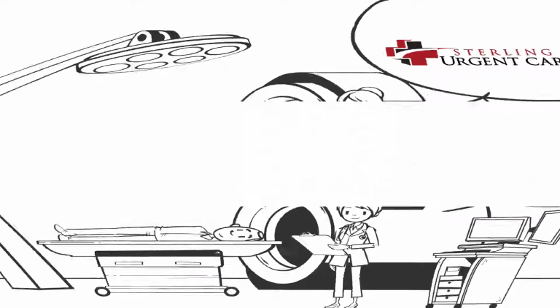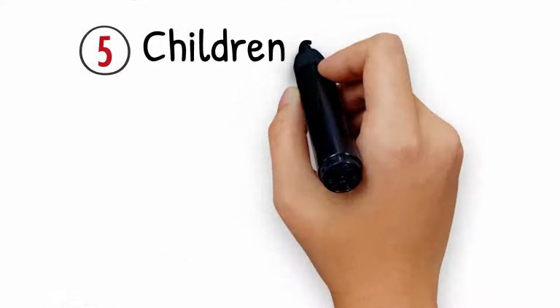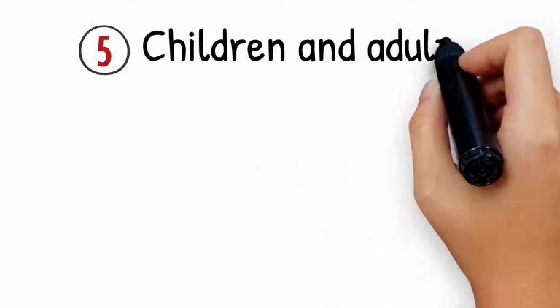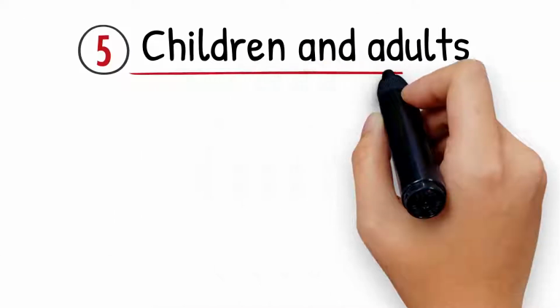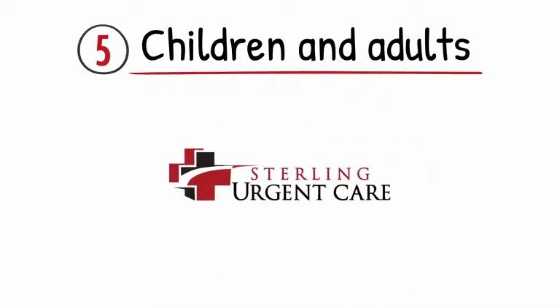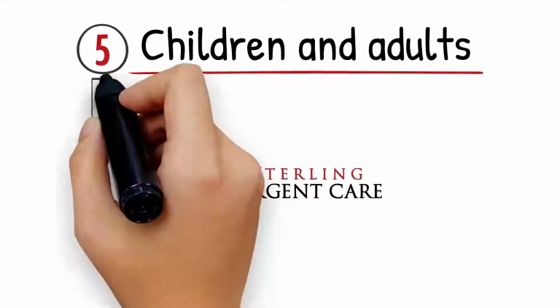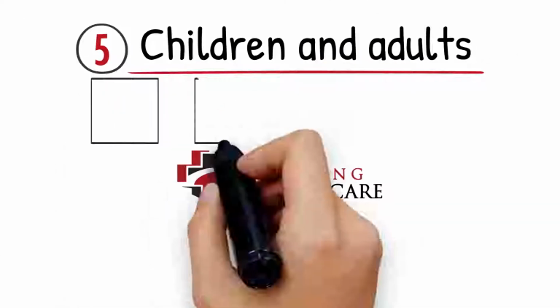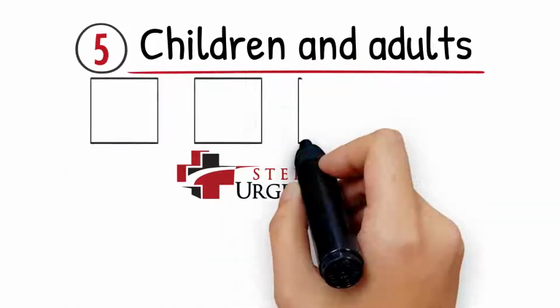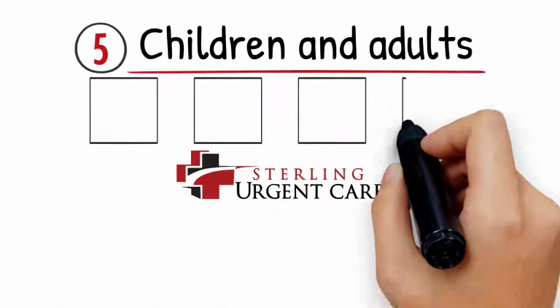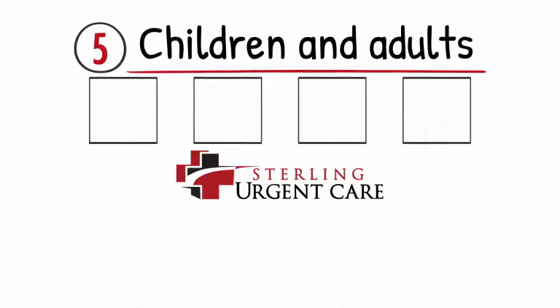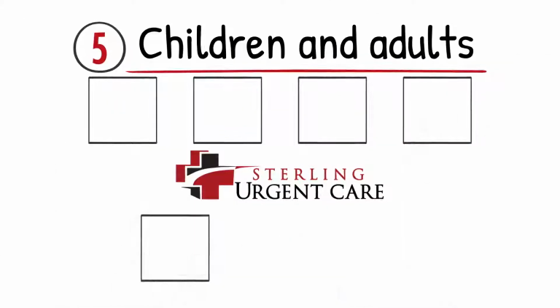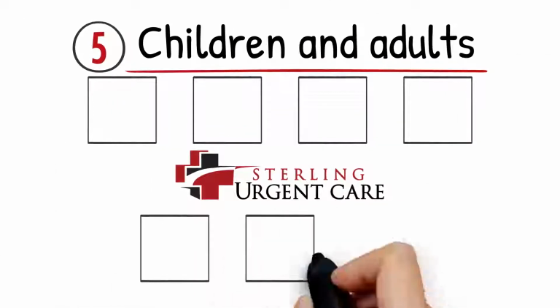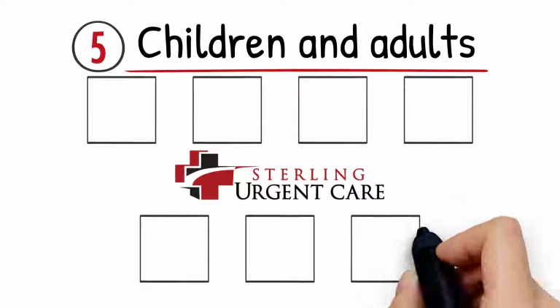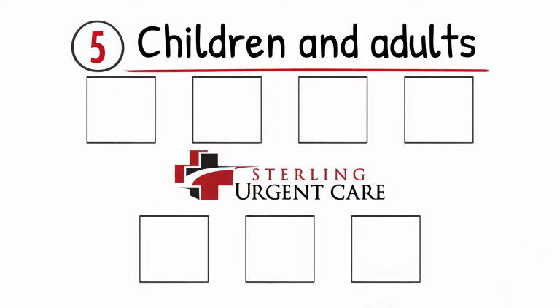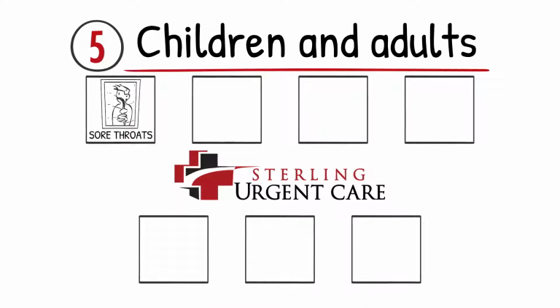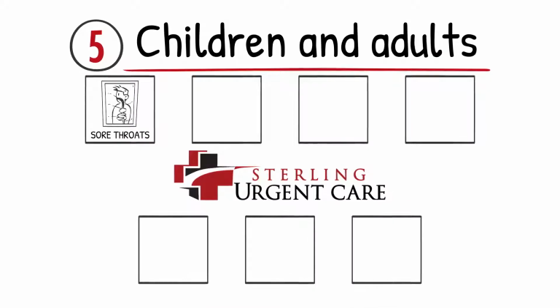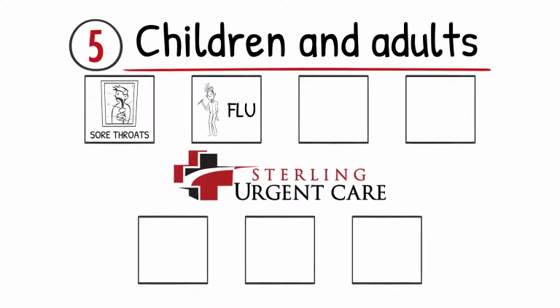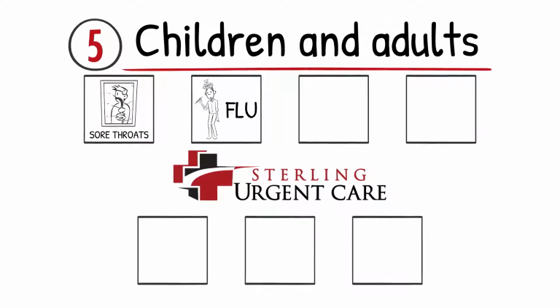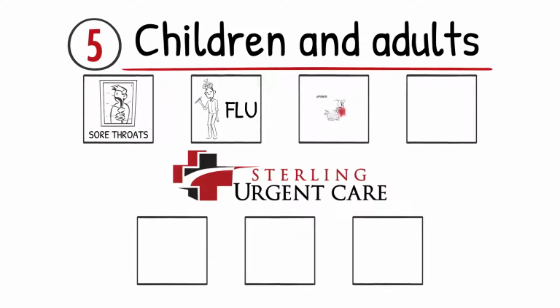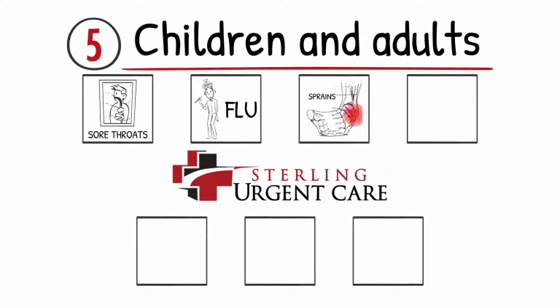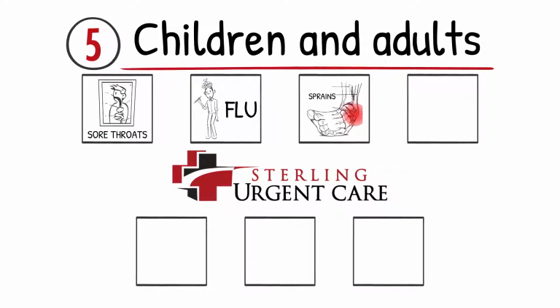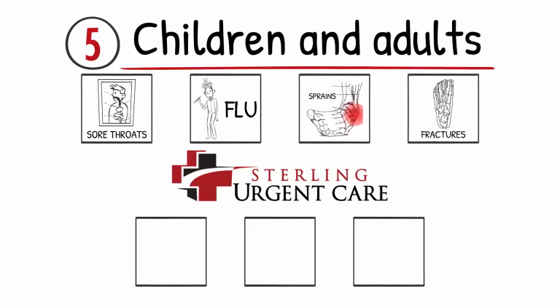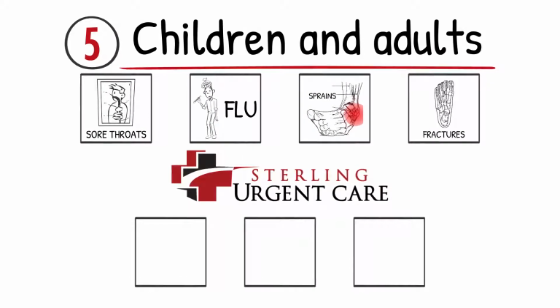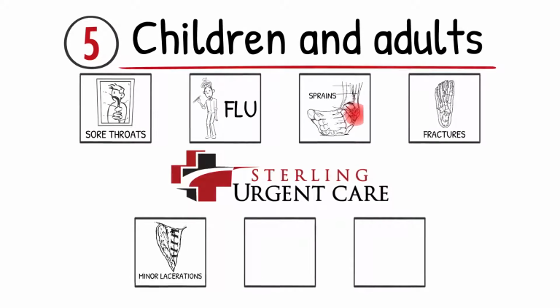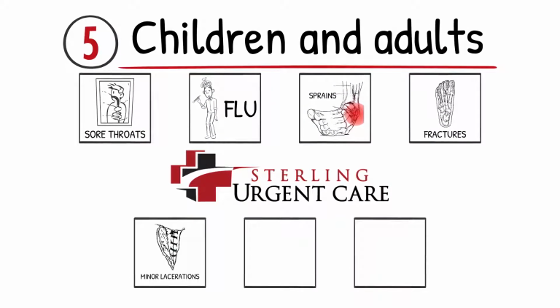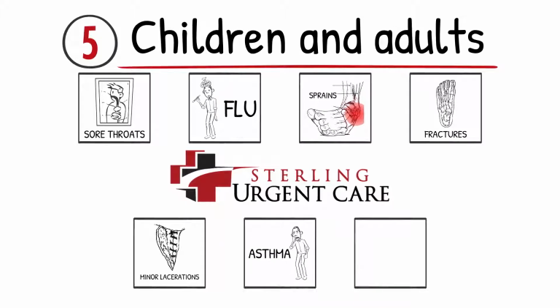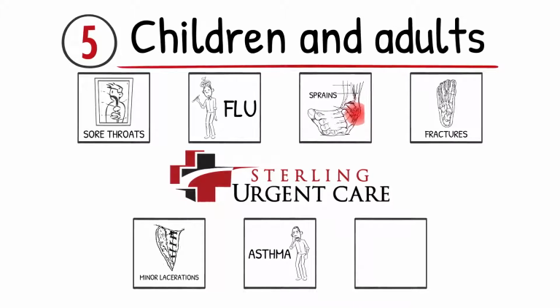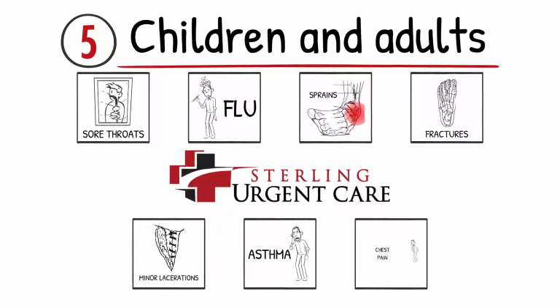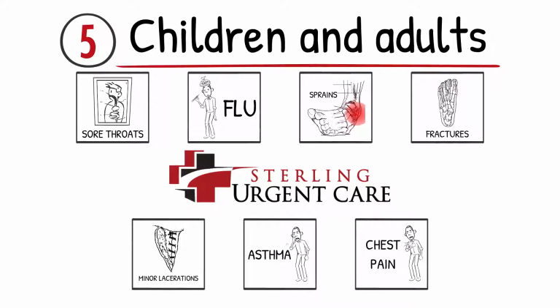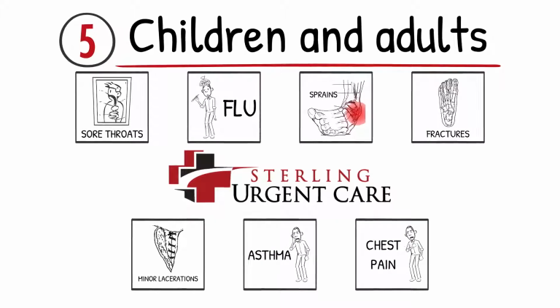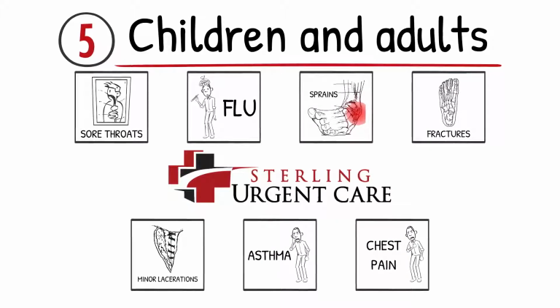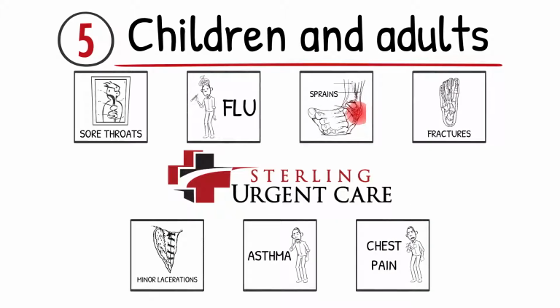Number 5: Children and Adults. Sterling Urgent Care treats patients young and old for a variety of illnesses, including sore throats, flu, sprains, fractures, minor lacerations, asthma, as well as chest pain.